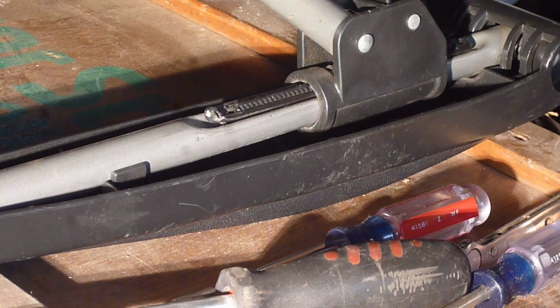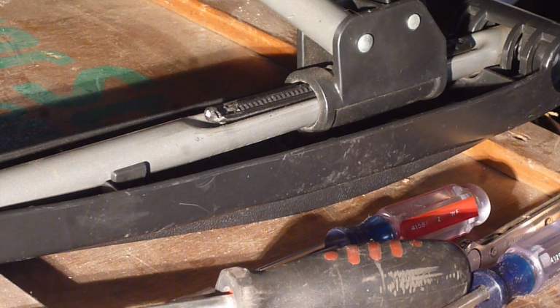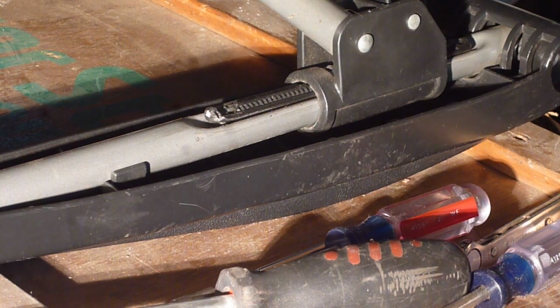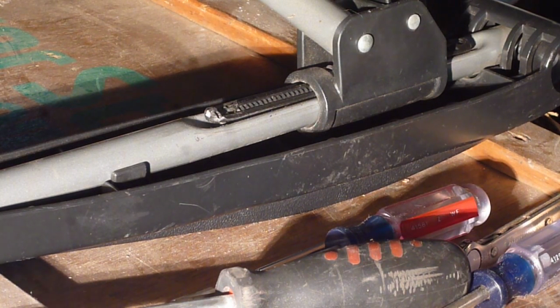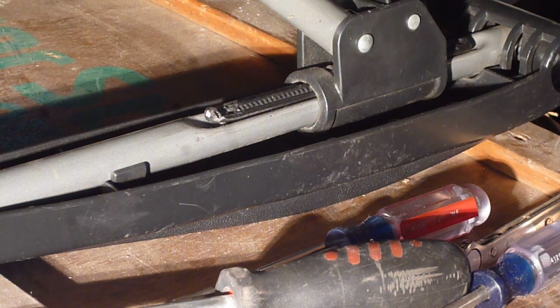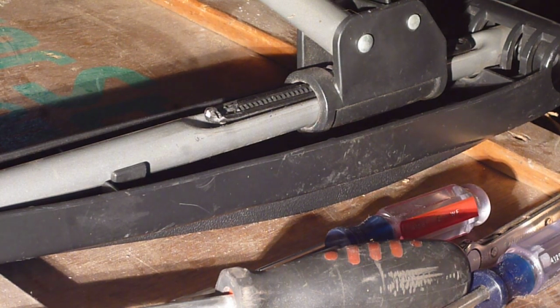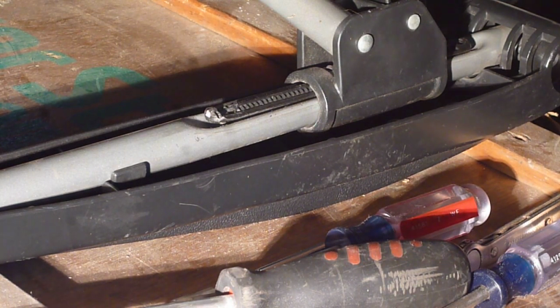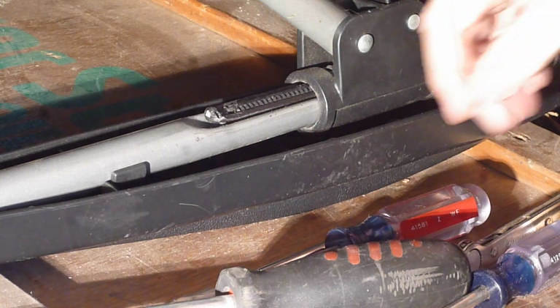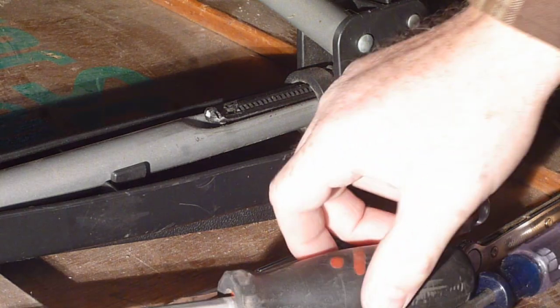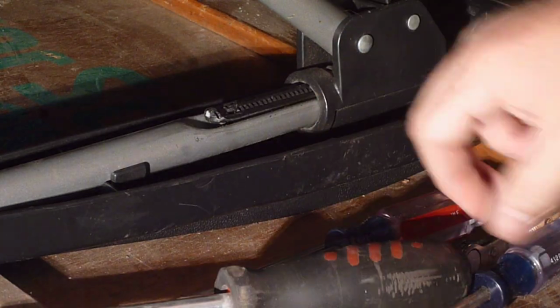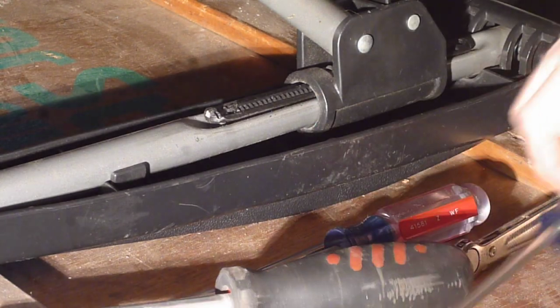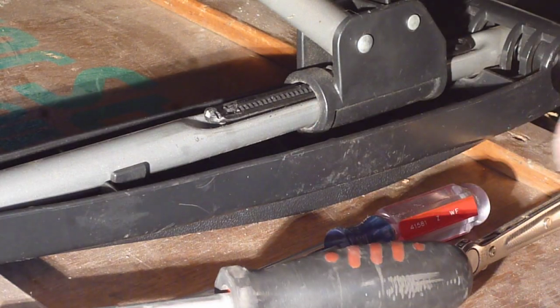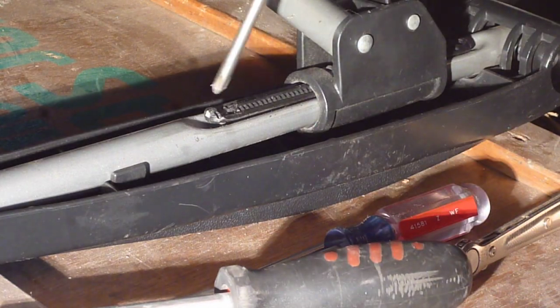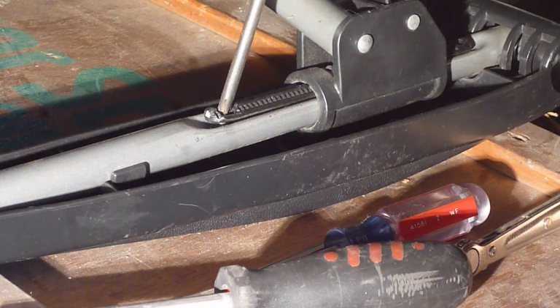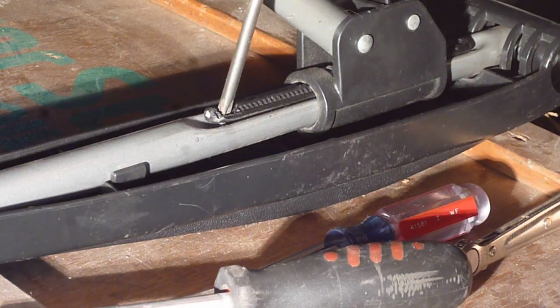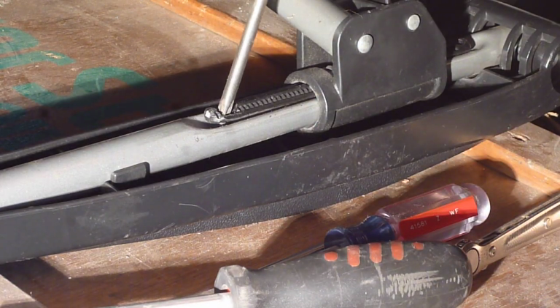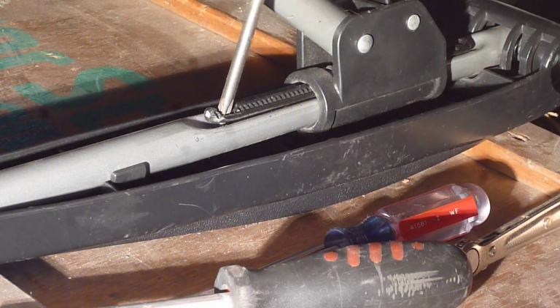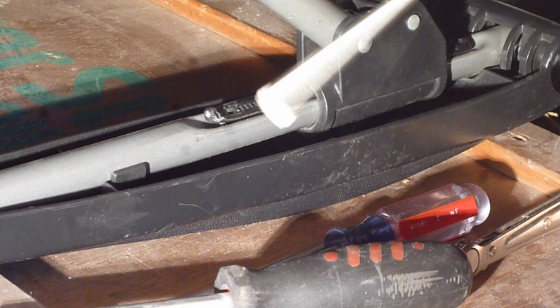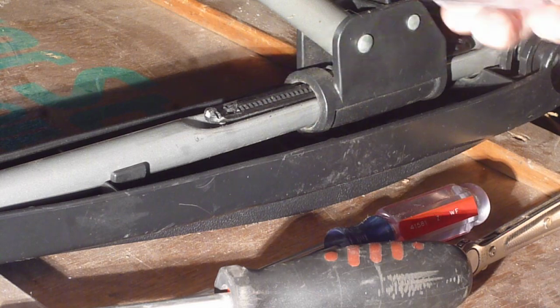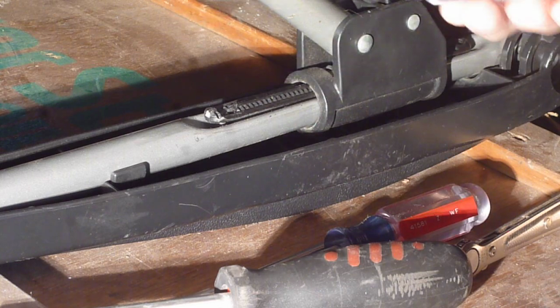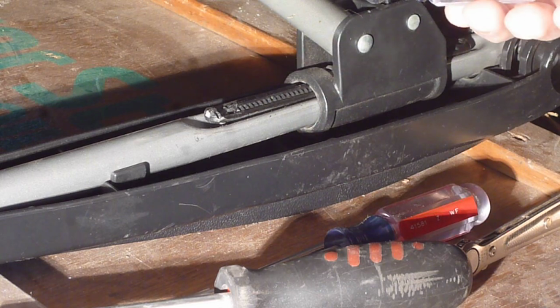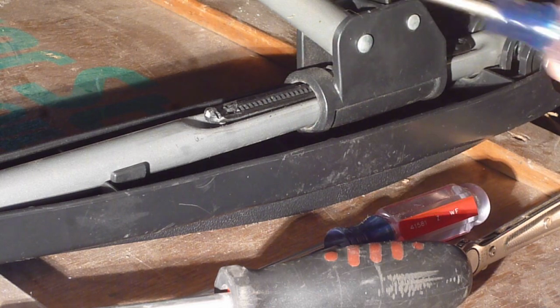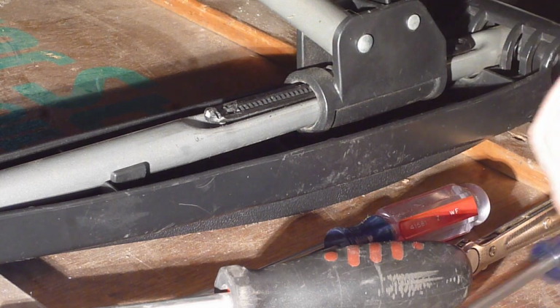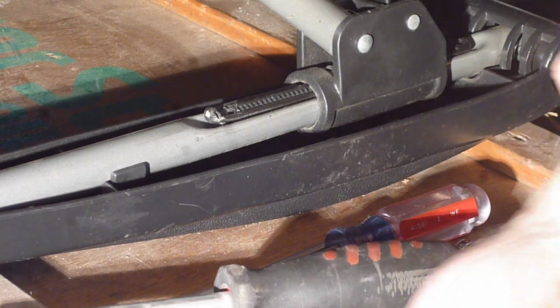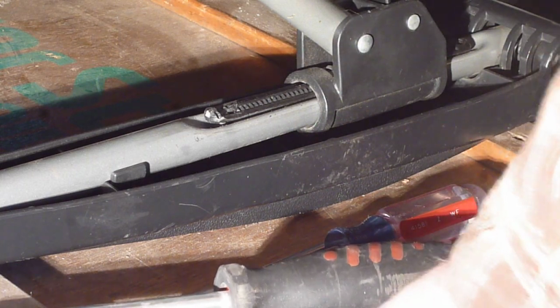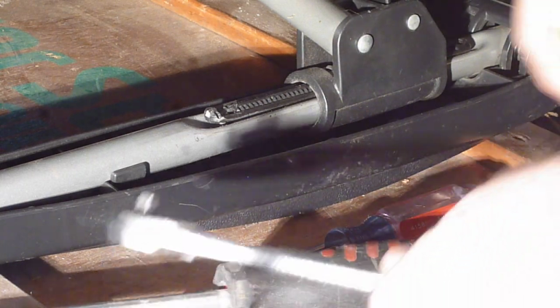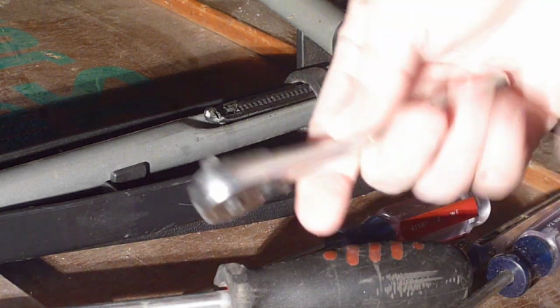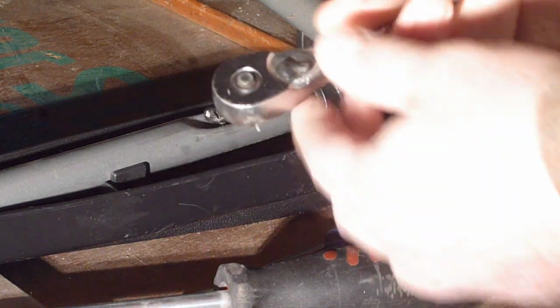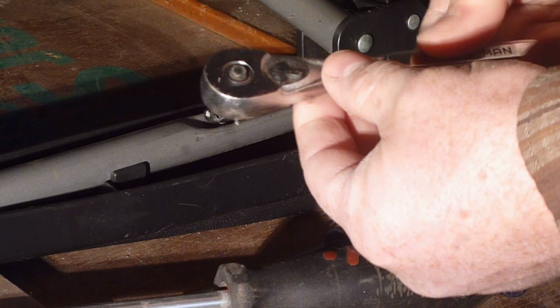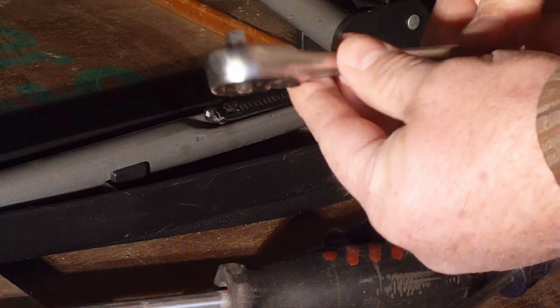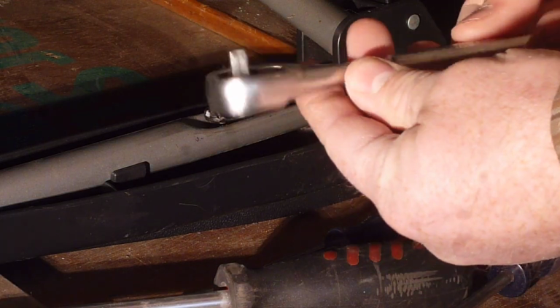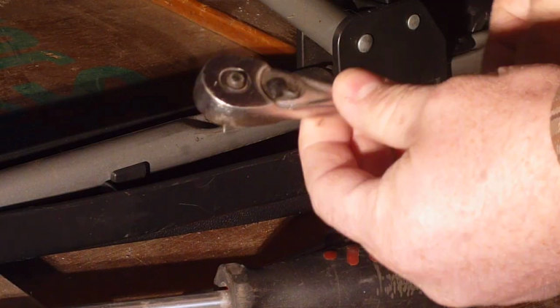Hey YouTube, Sam here. Got a jack of all tips and tricks. When you're working on something and can't quite get a screwdriver on it because there's something in the way up here, you take one of these quarter-inch ratchets.